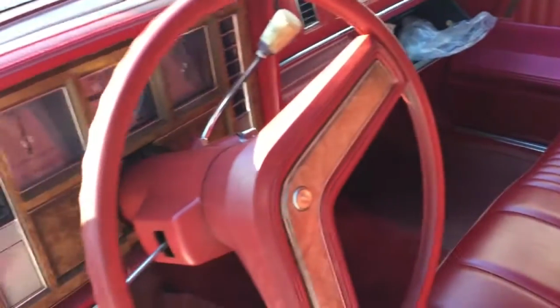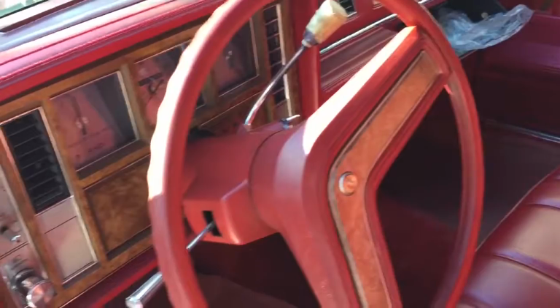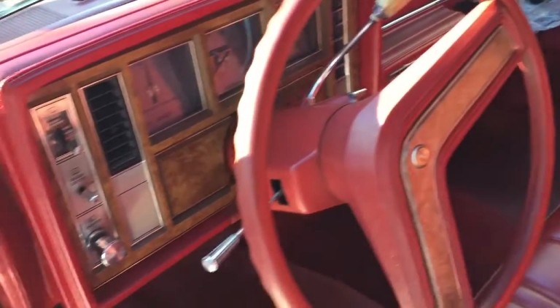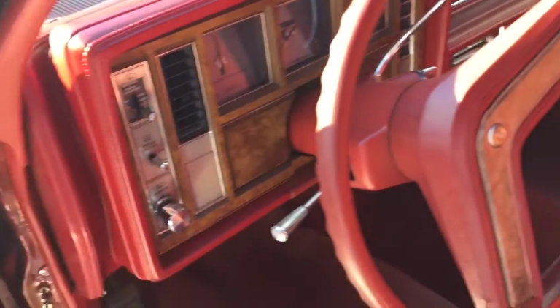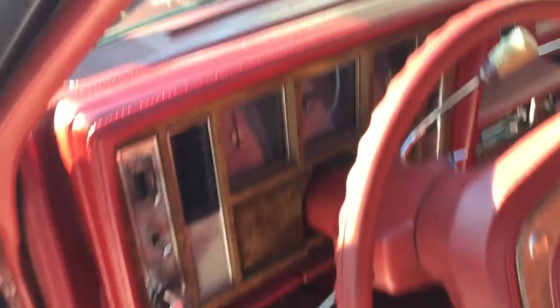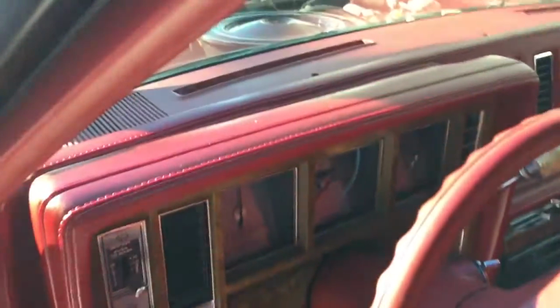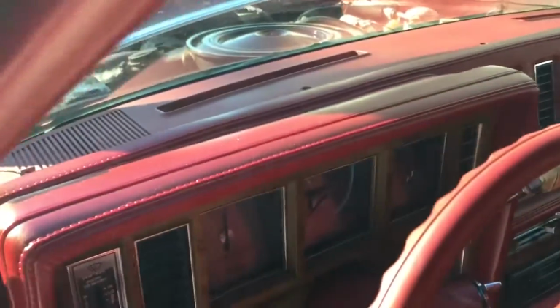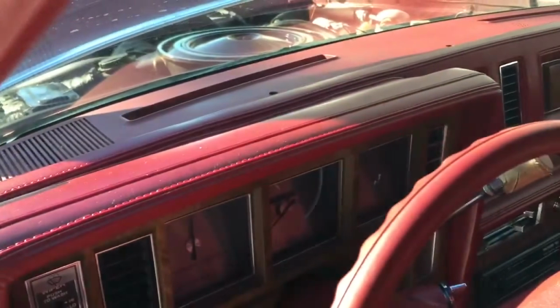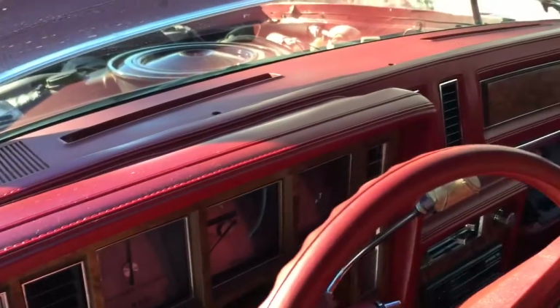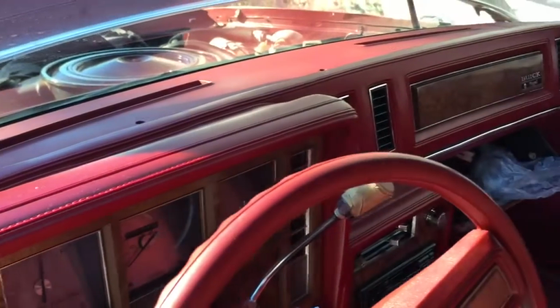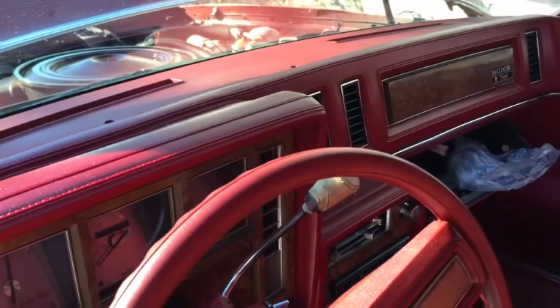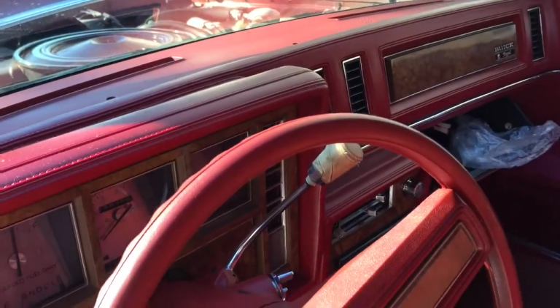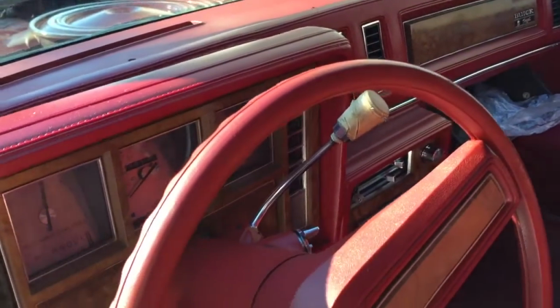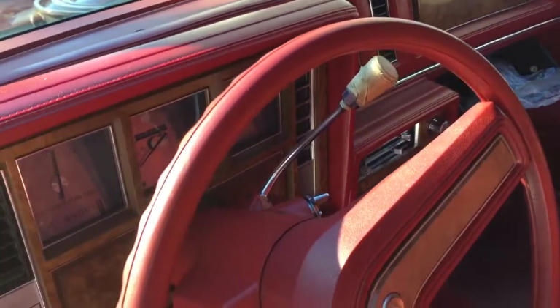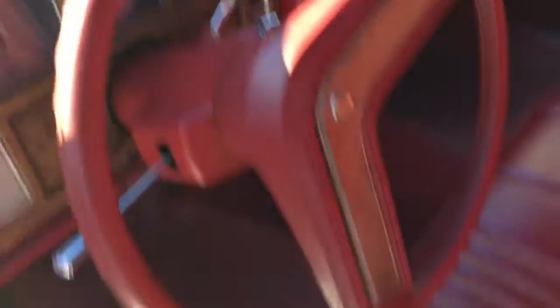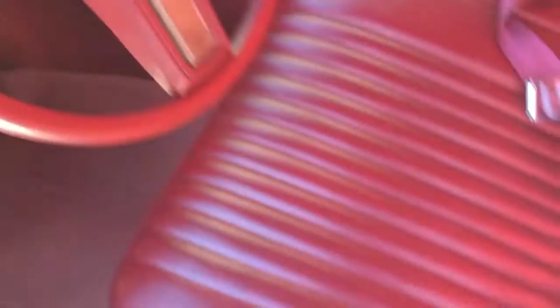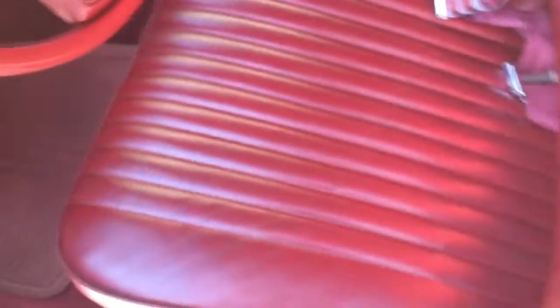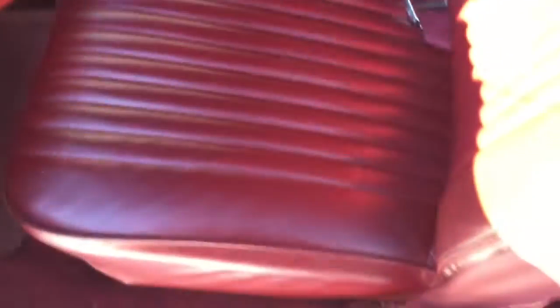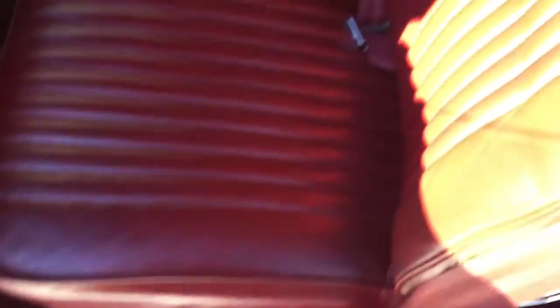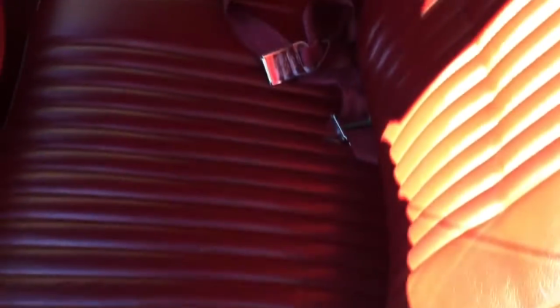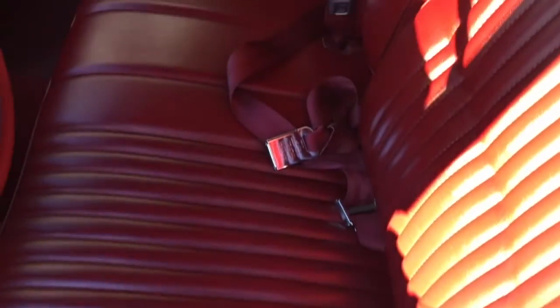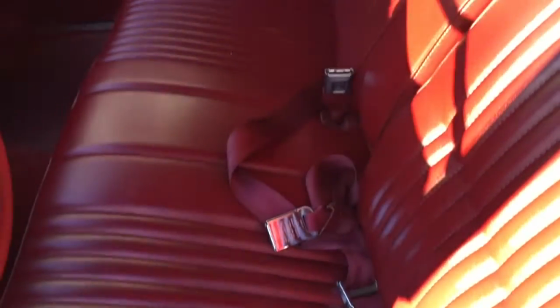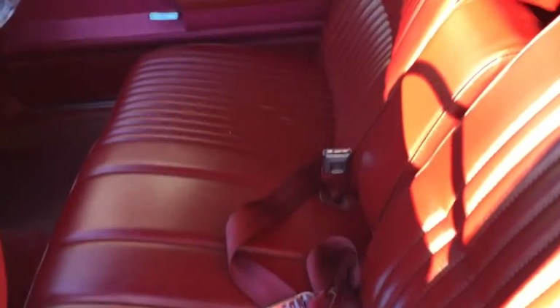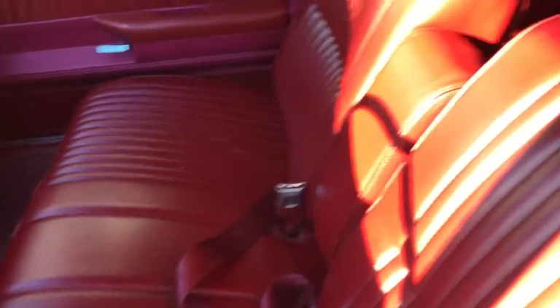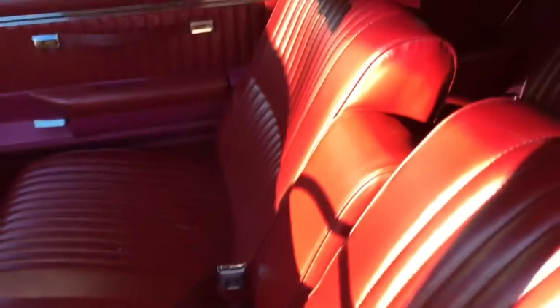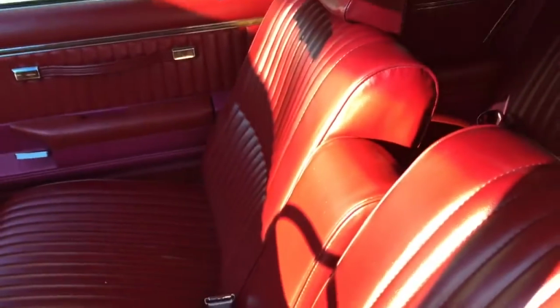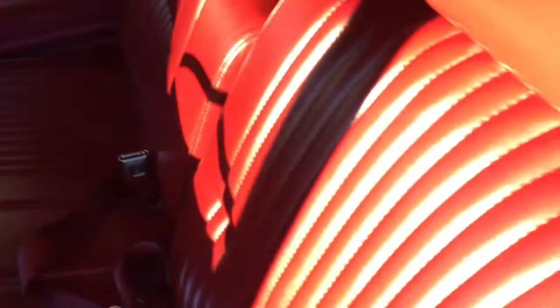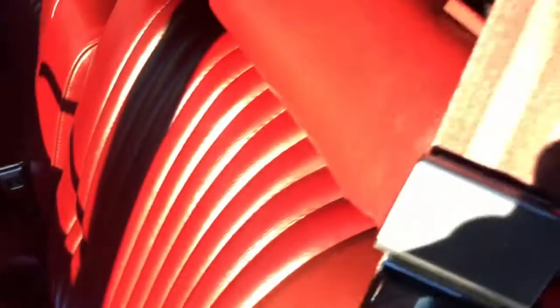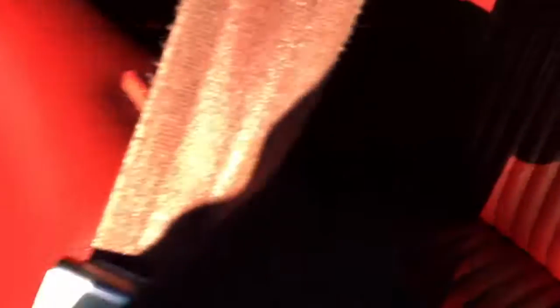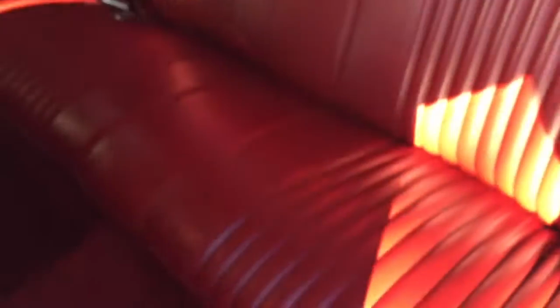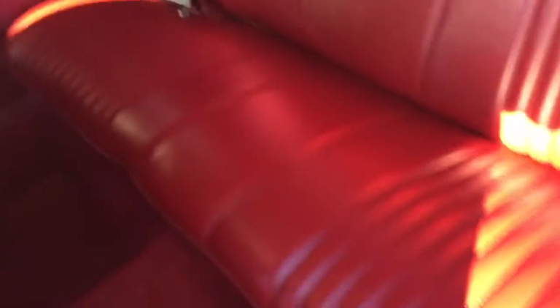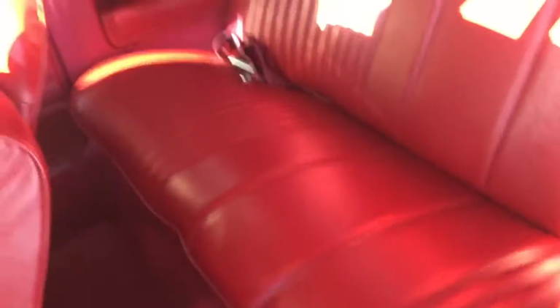Here you can see it's an excellent interior — even that dashboard is in great shape. The seats are in great shape, and this is all original. It was not redone or reupholstered or anything.